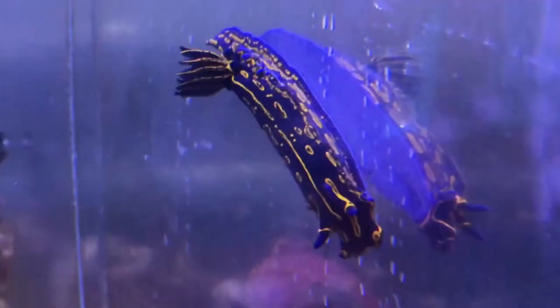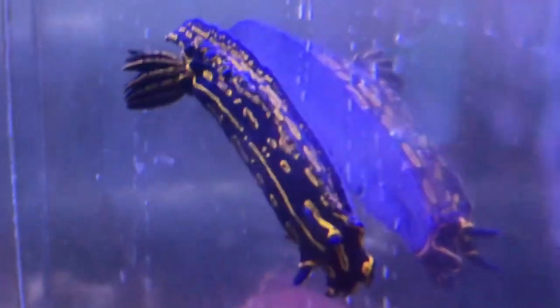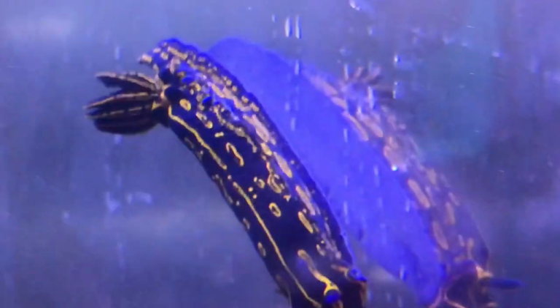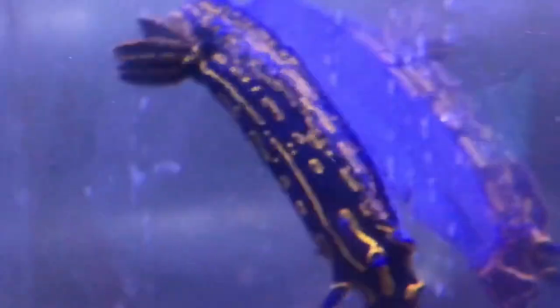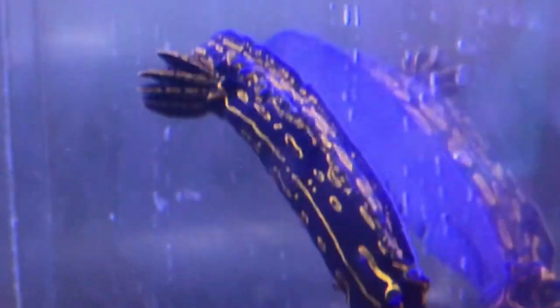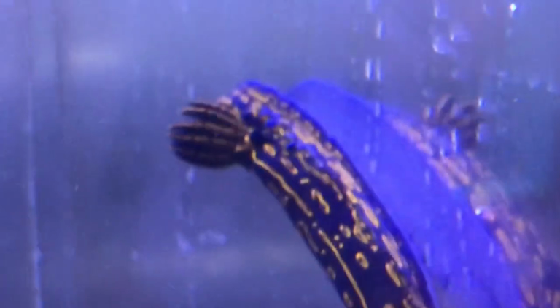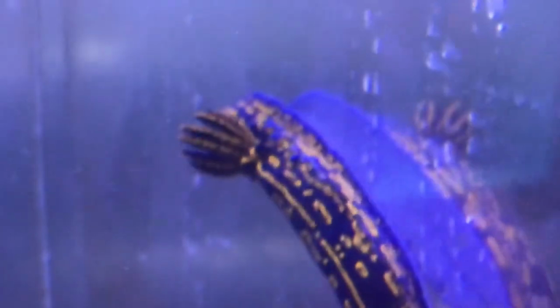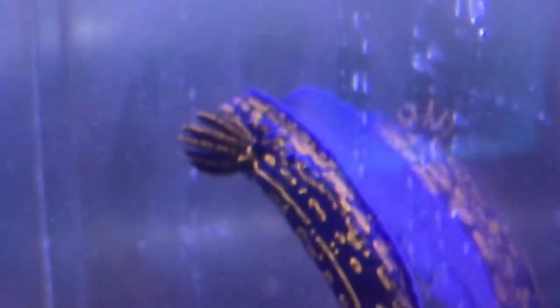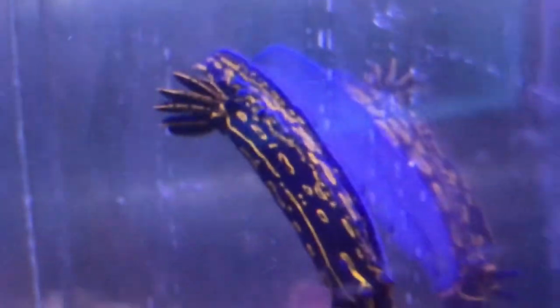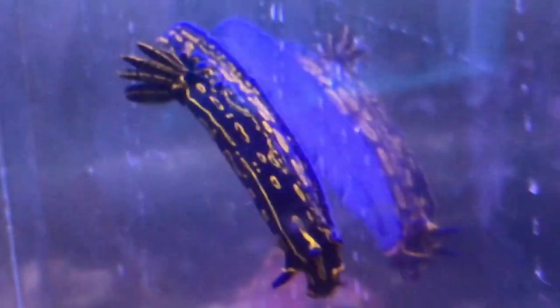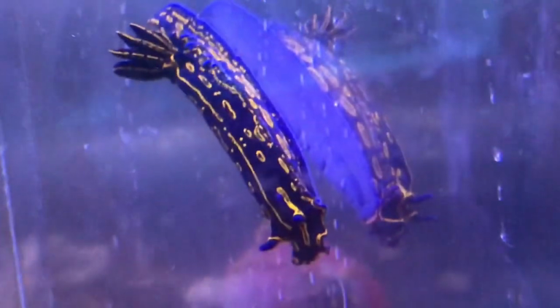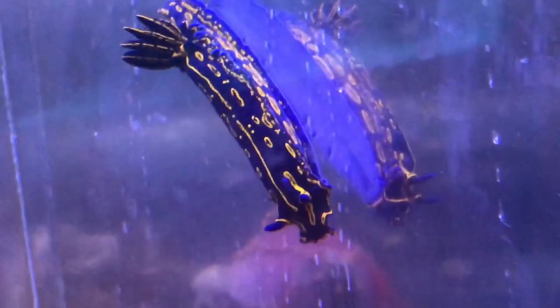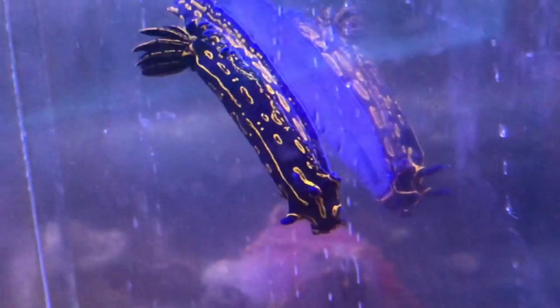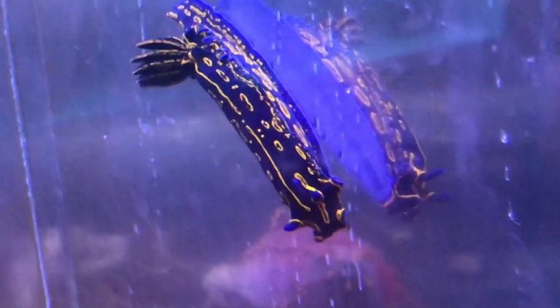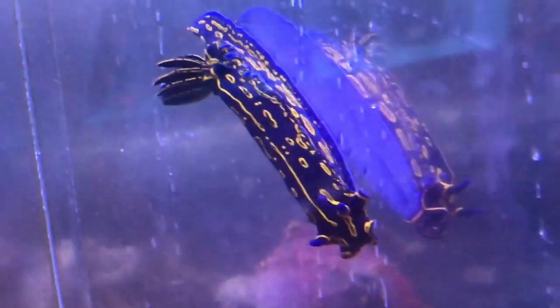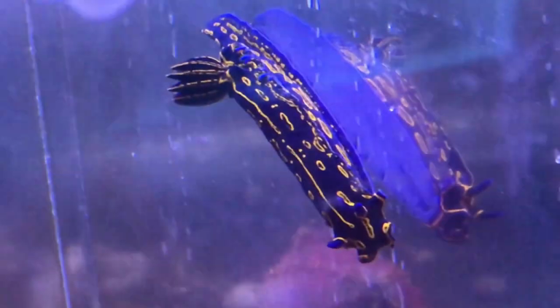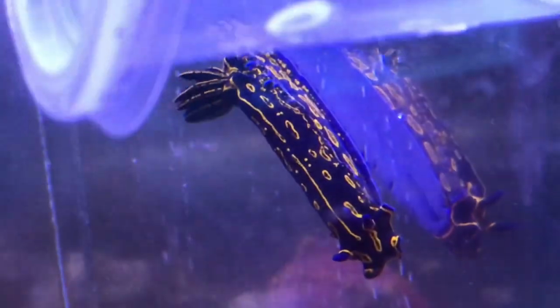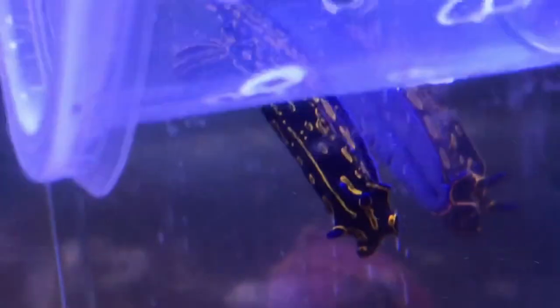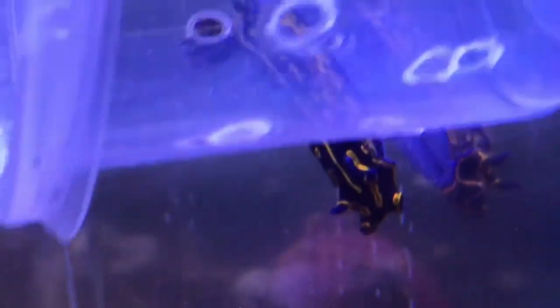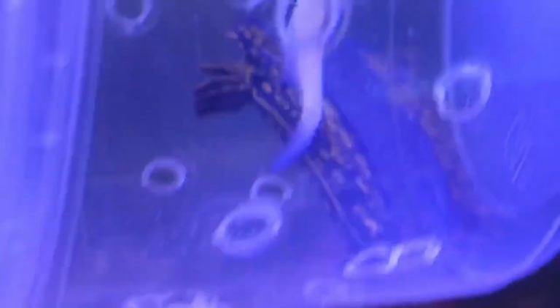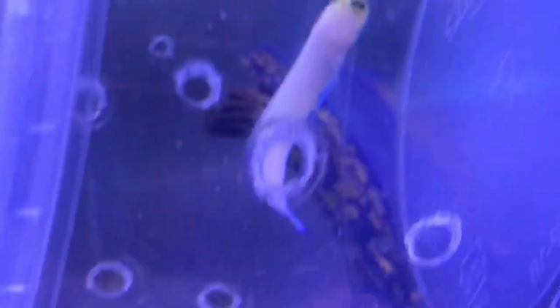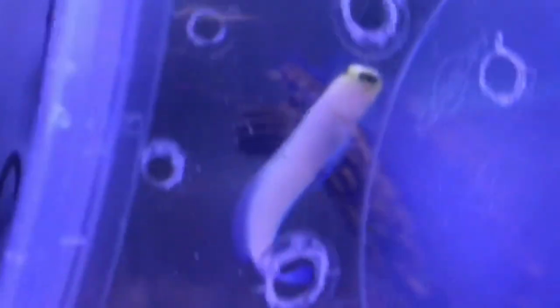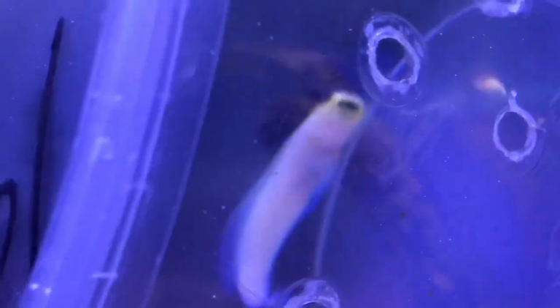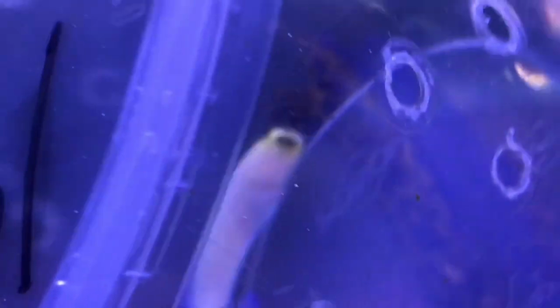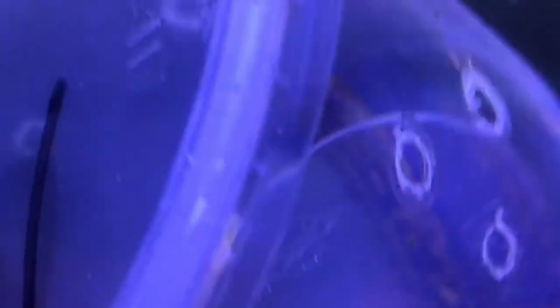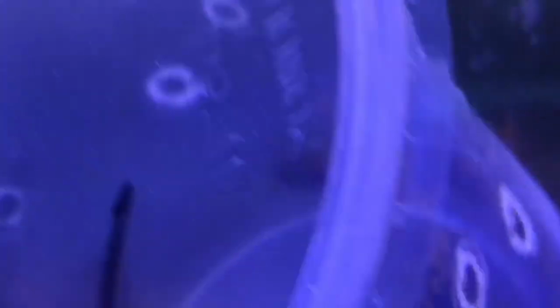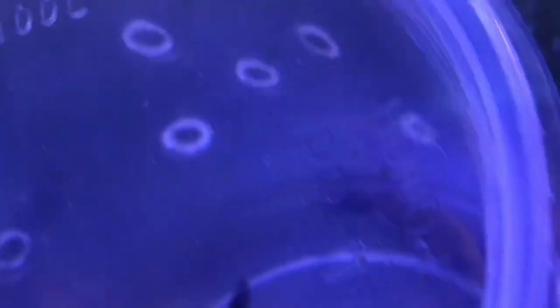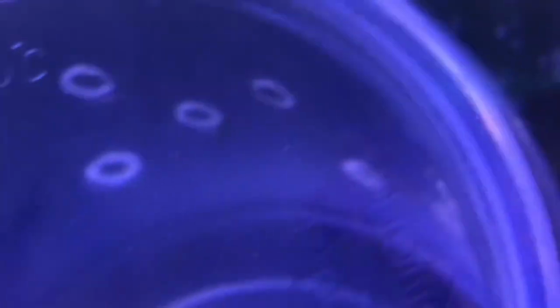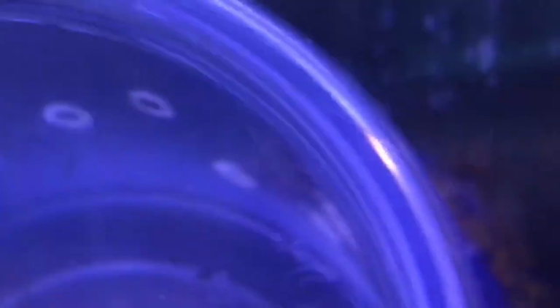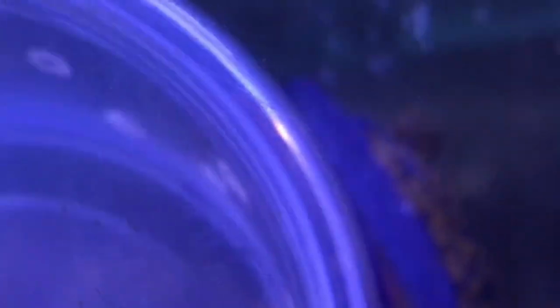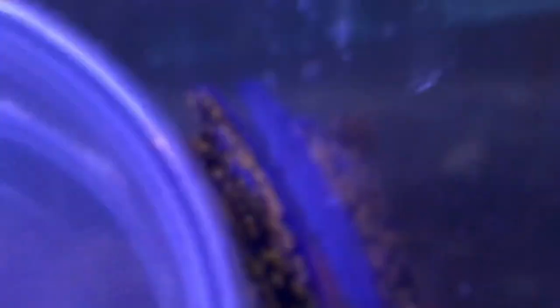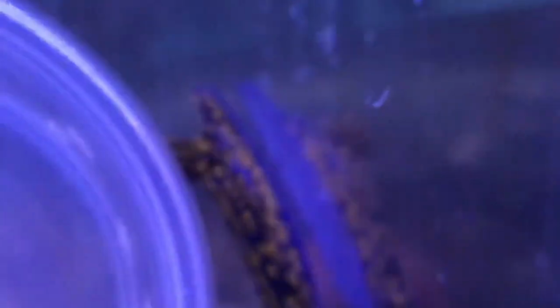Here are the nudibranchs — the Greek goddess nudibranchs. Wow, those are cool! Somebody's getting in my shot, photo bombing.